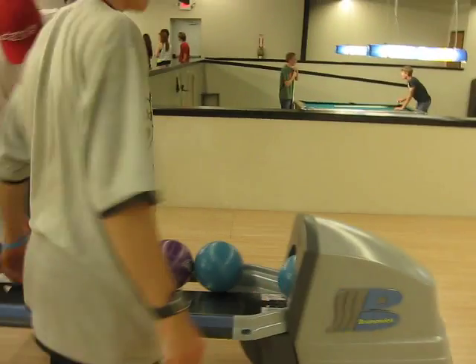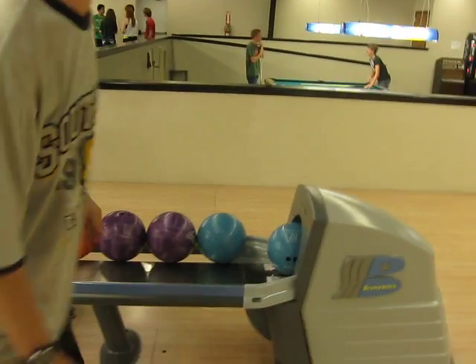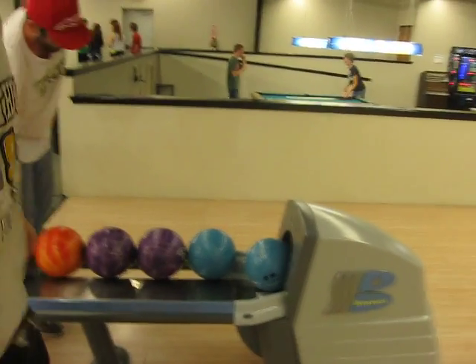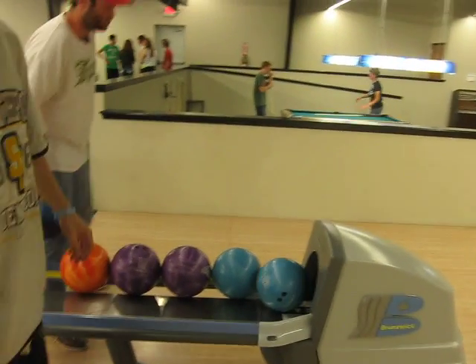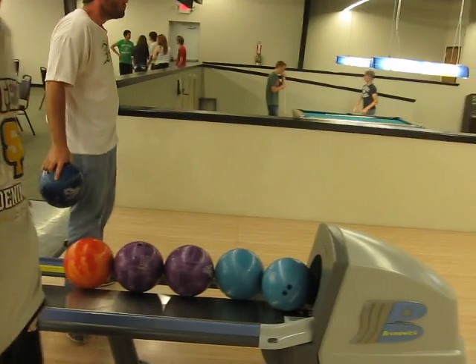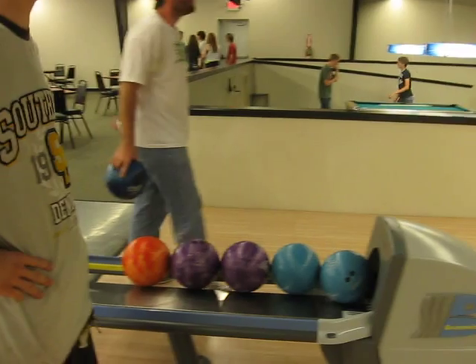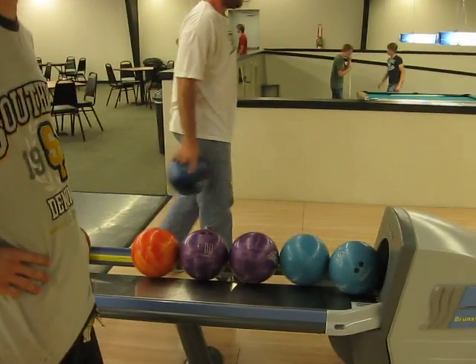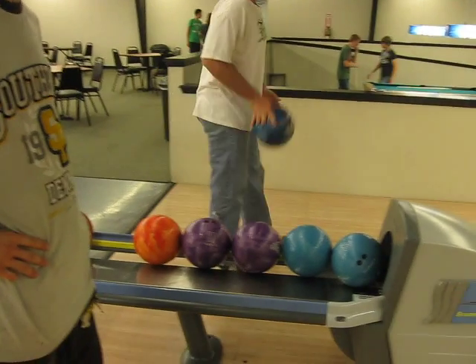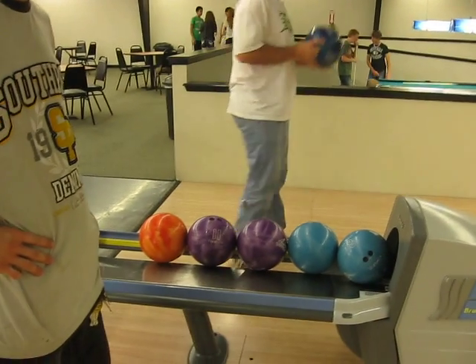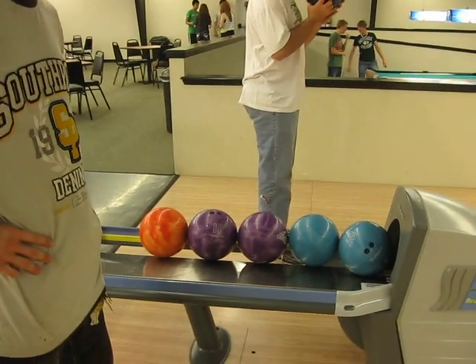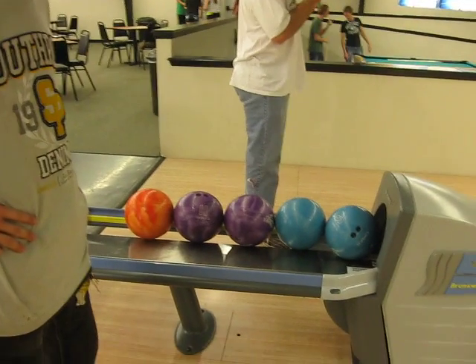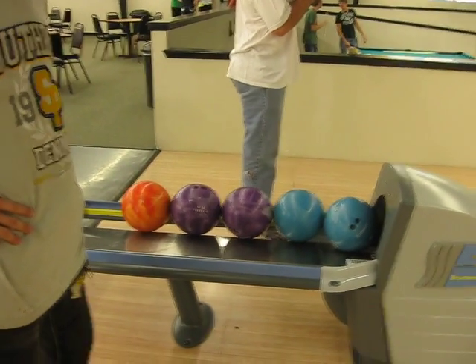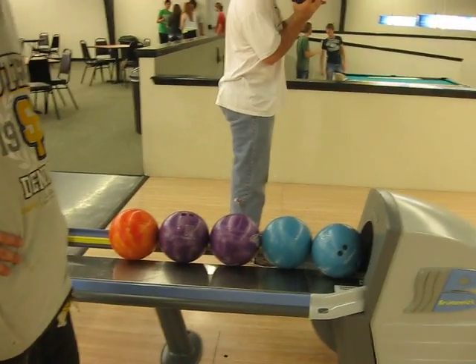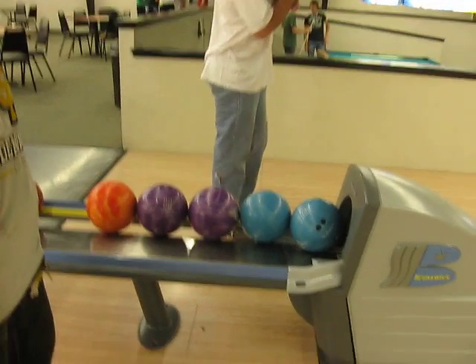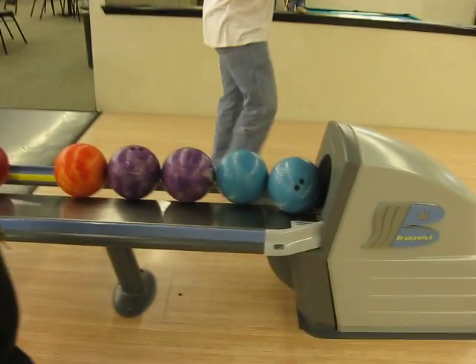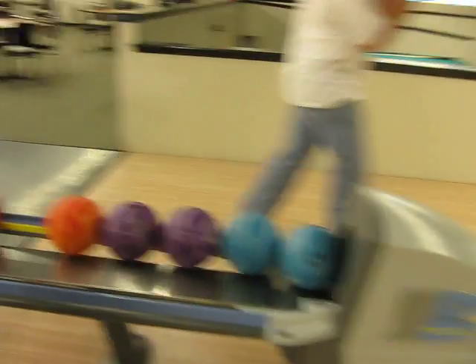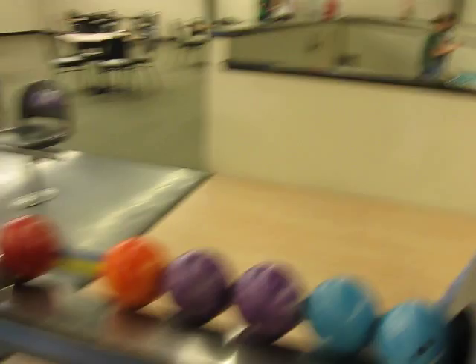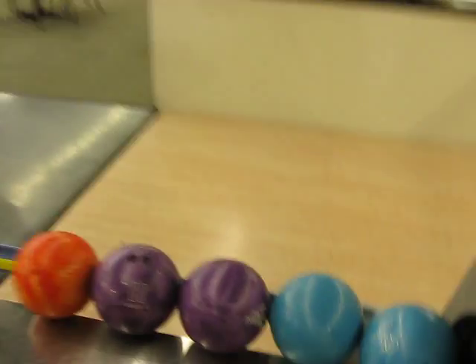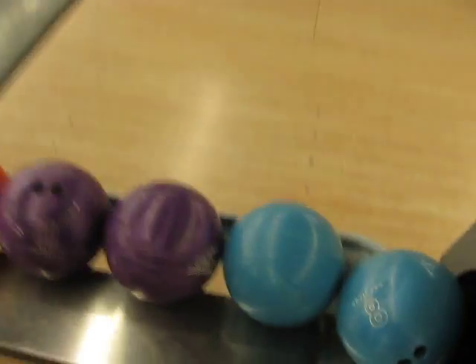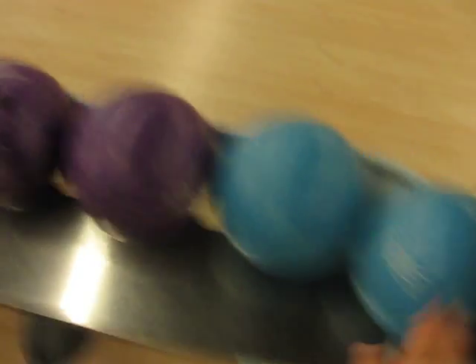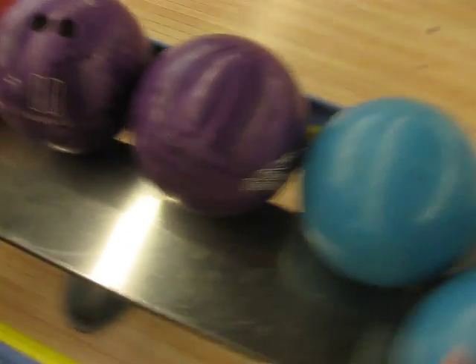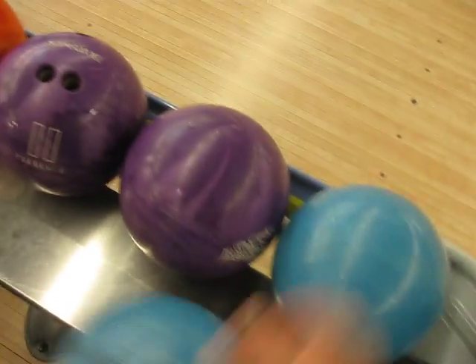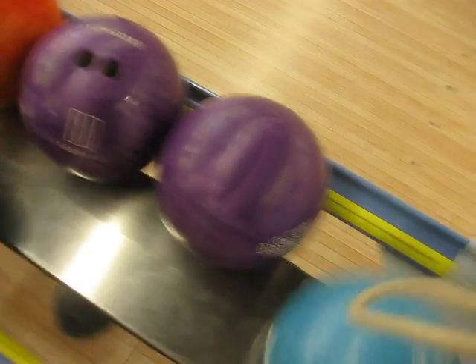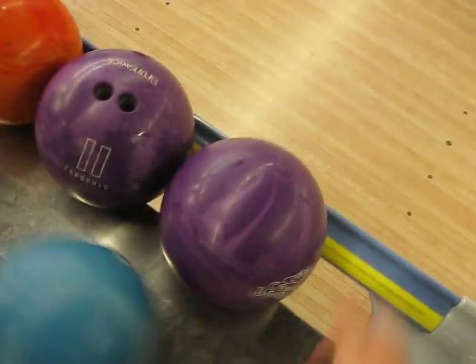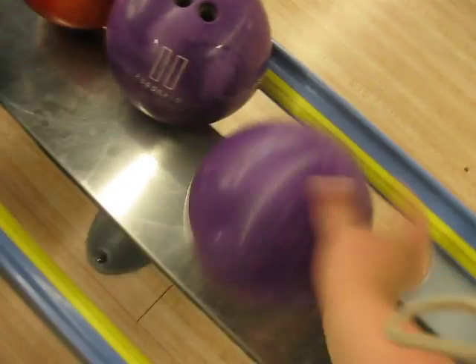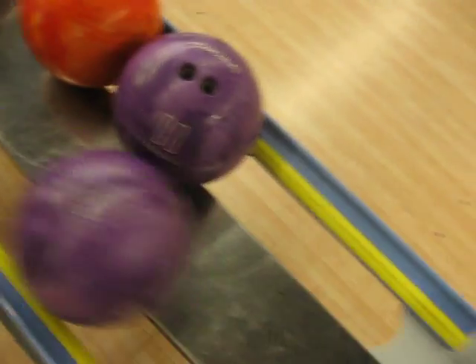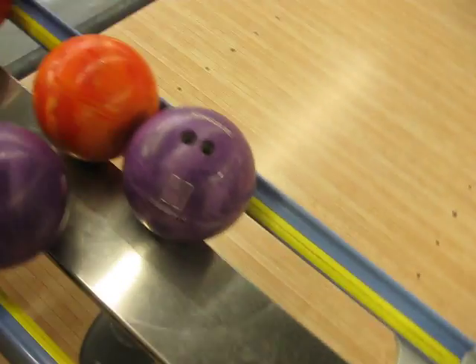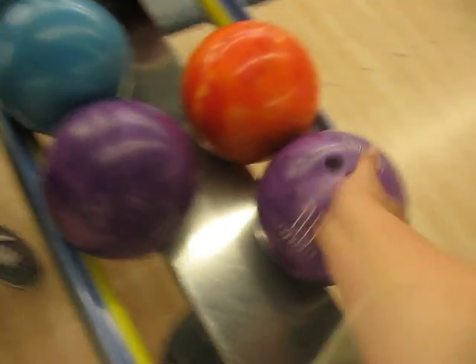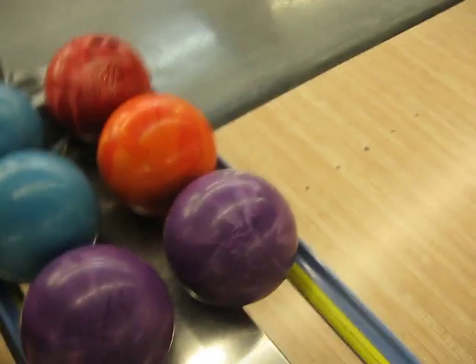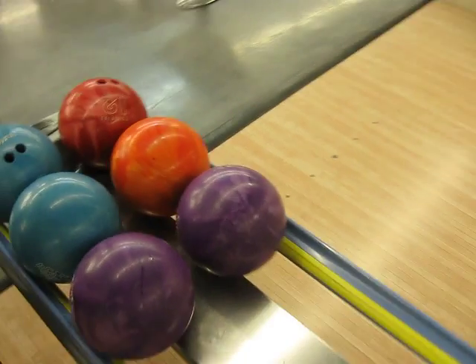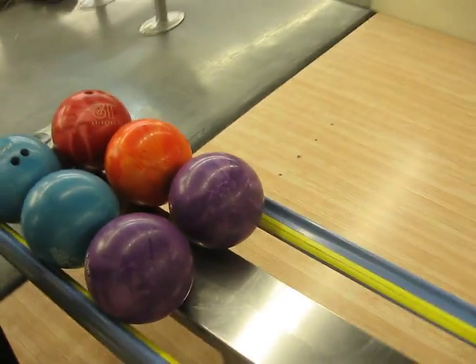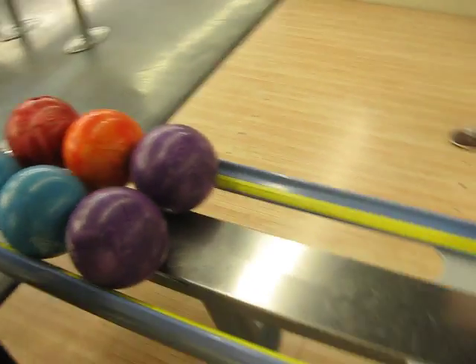Maybe you might want to scoot over and try throwing it. I might just do that. Might want to move these out of the ball return. Yep.